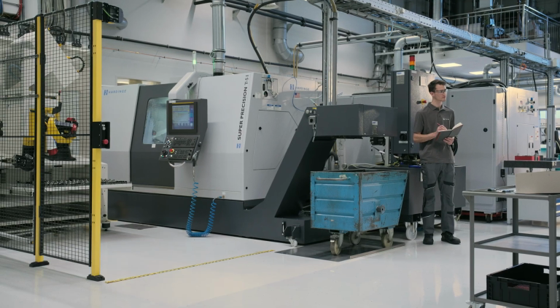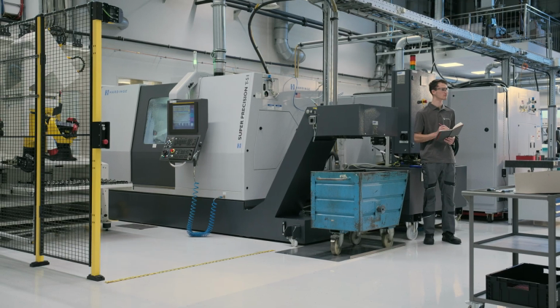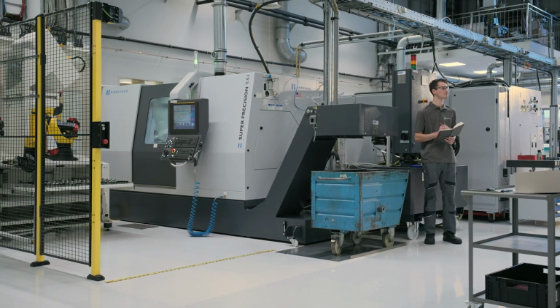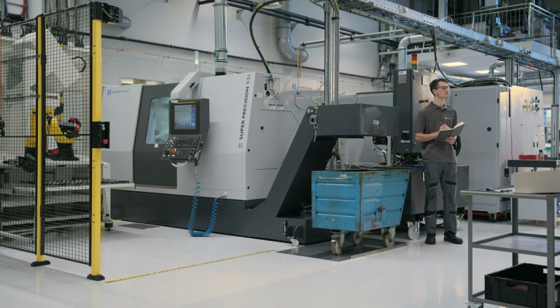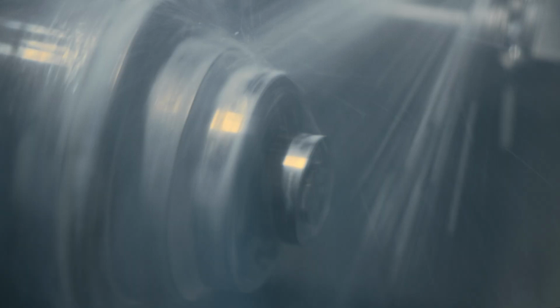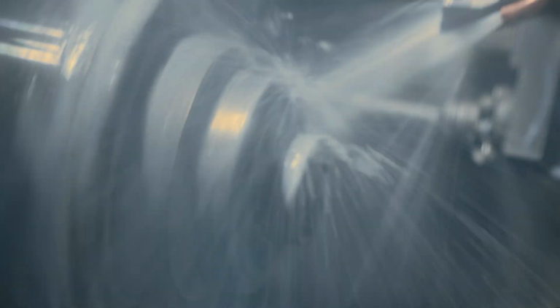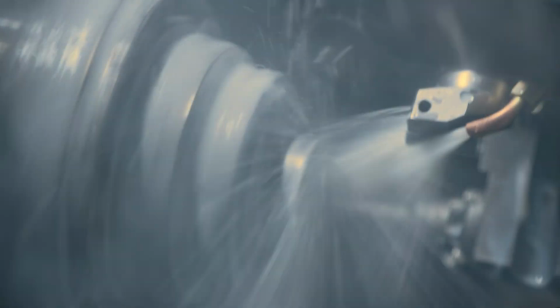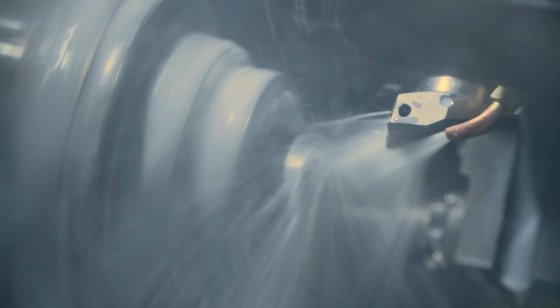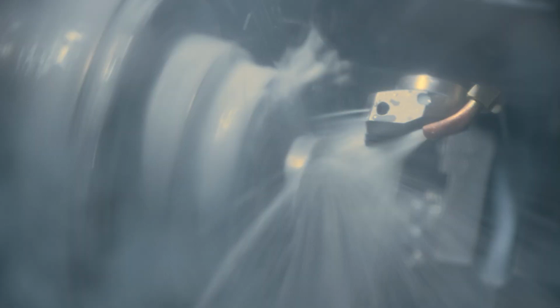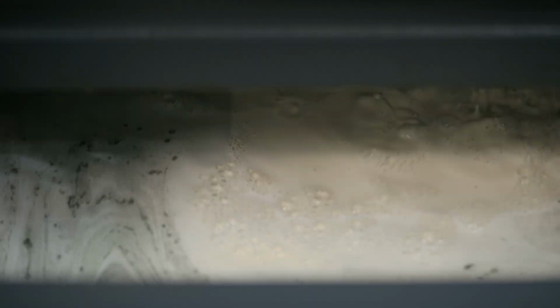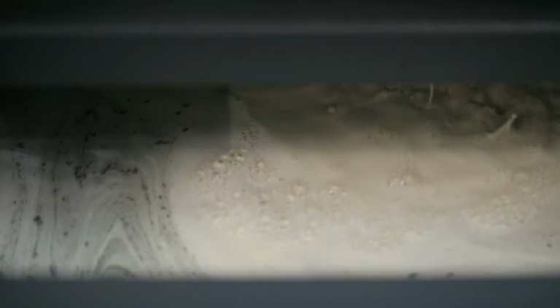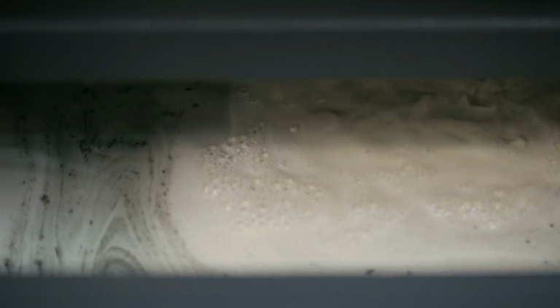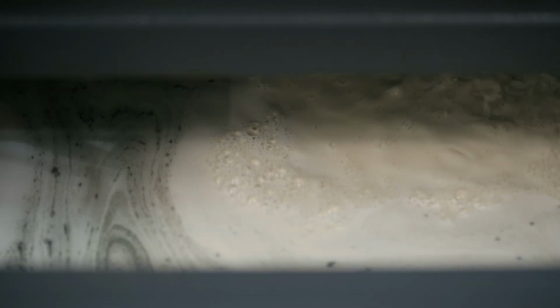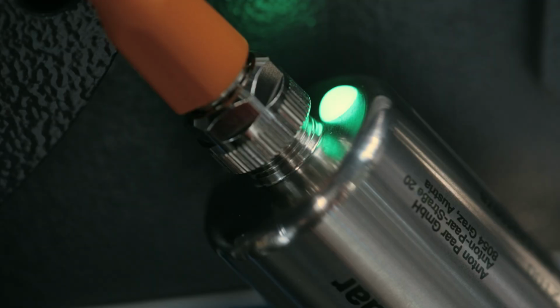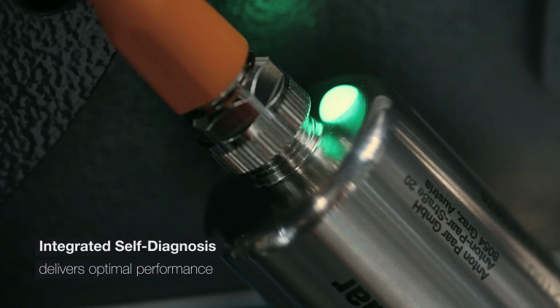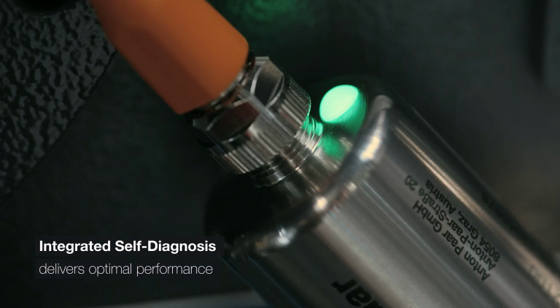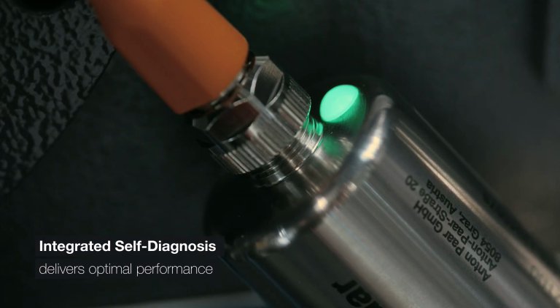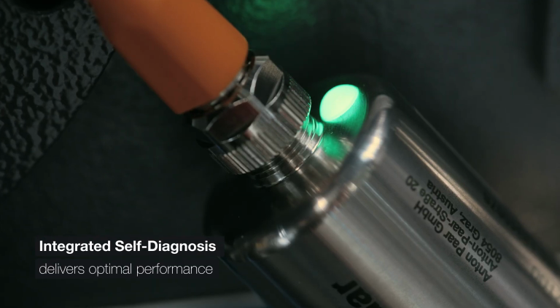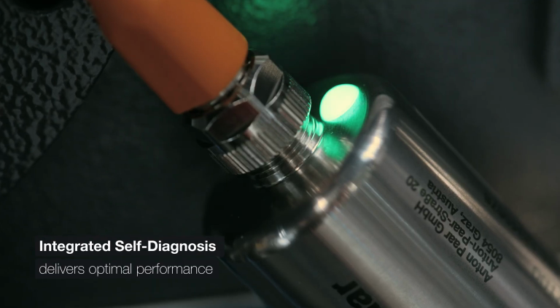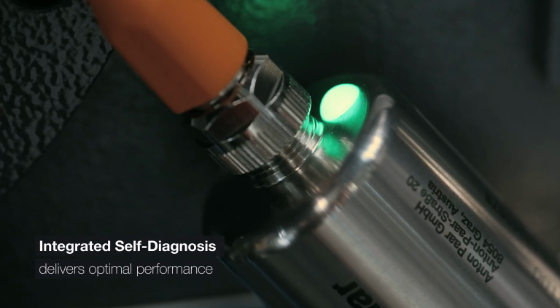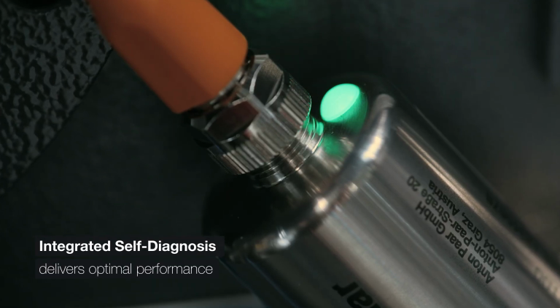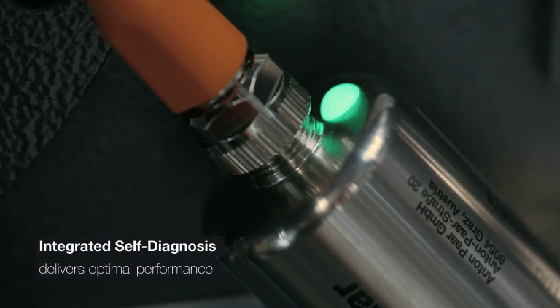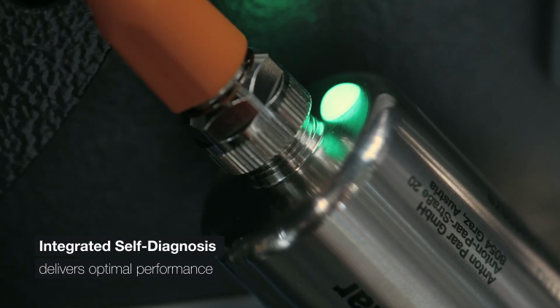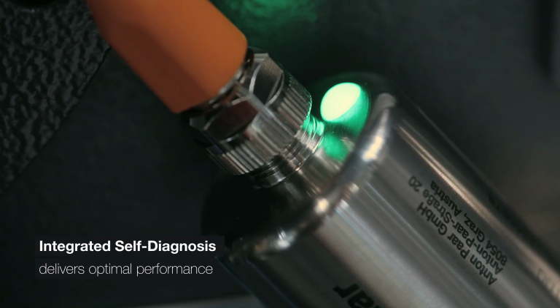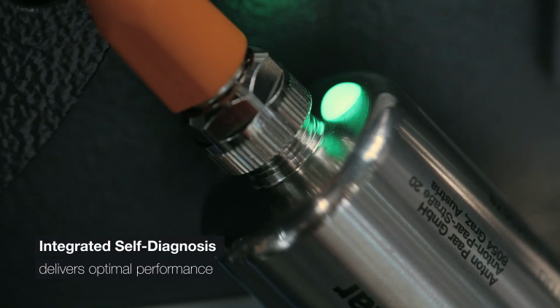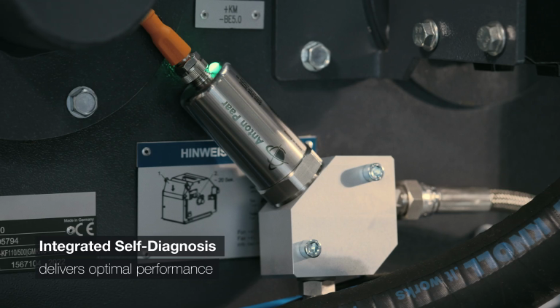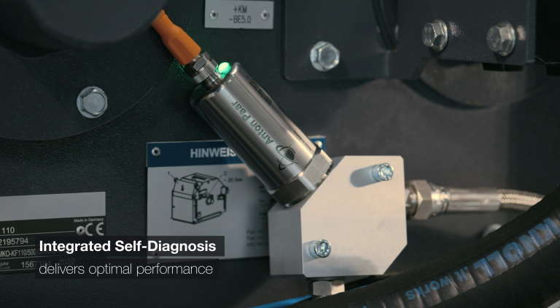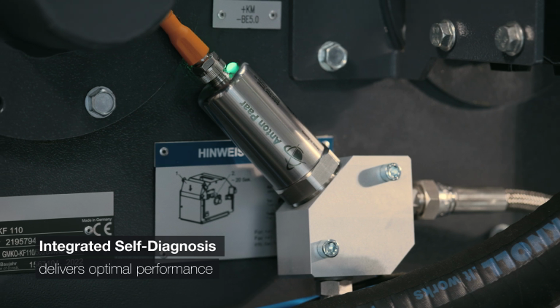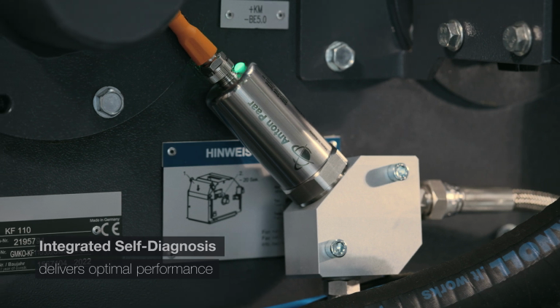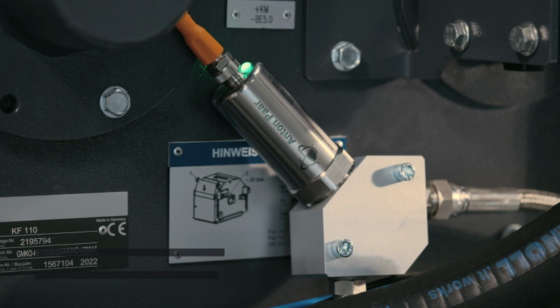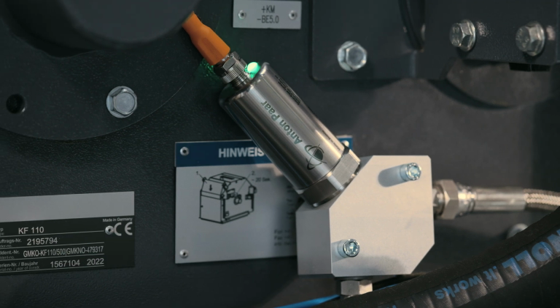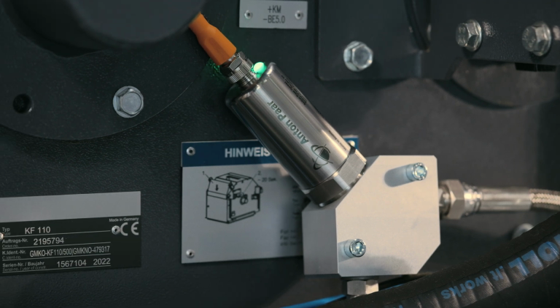It seamlessly integrates with existing systems. Stay ahead with built-in self-diagnosis, ensuring optimal performance at all times.